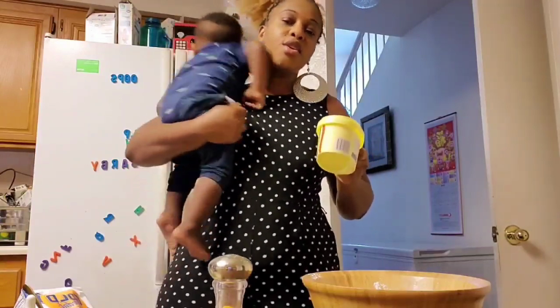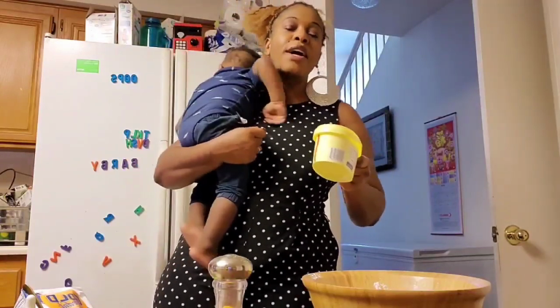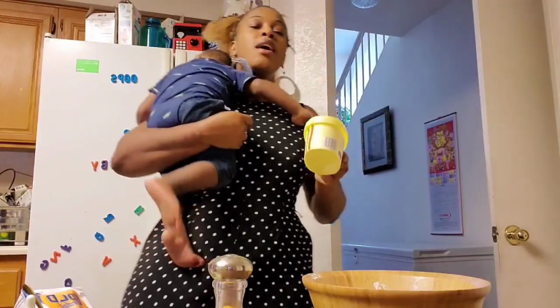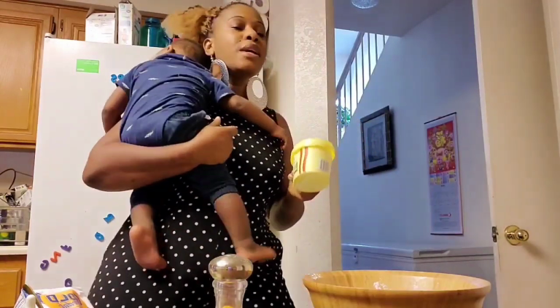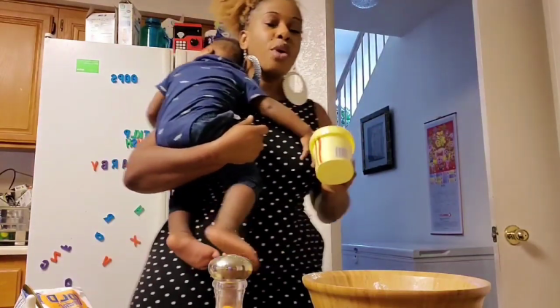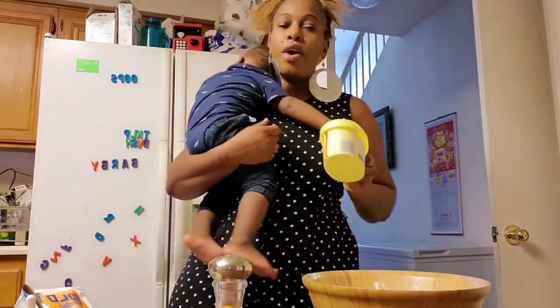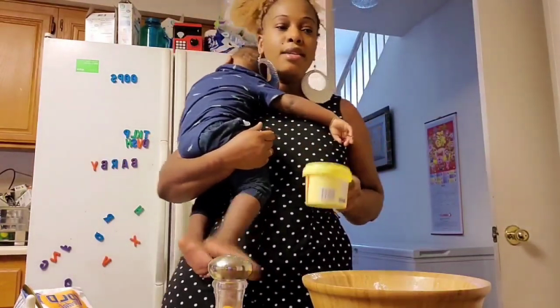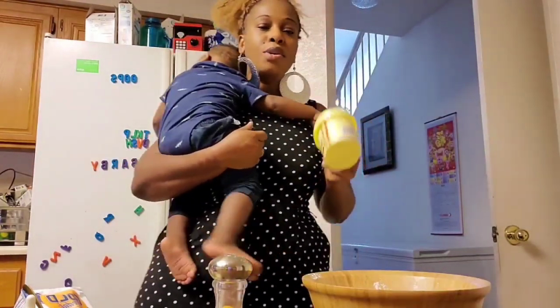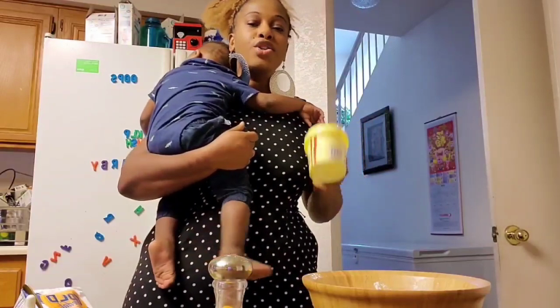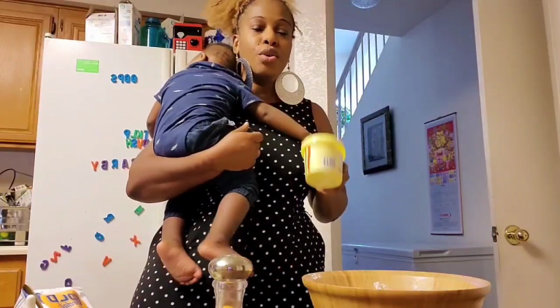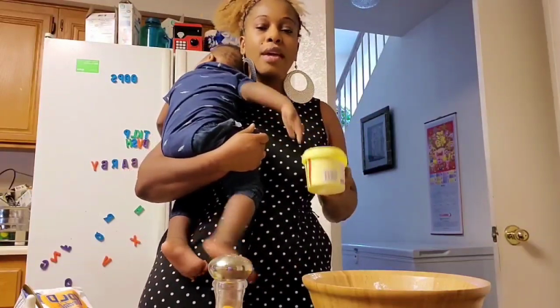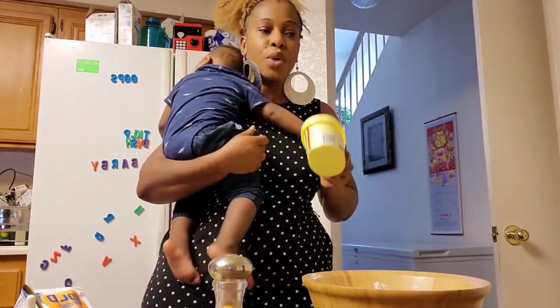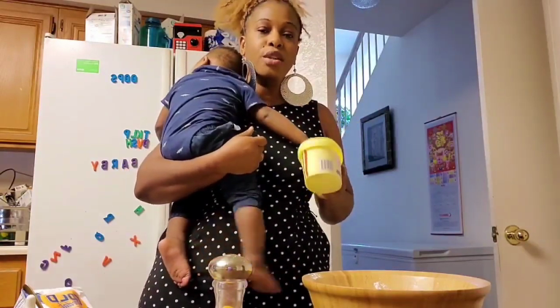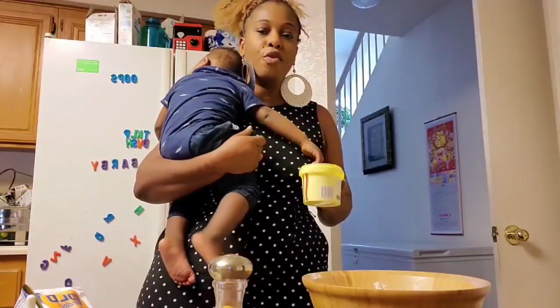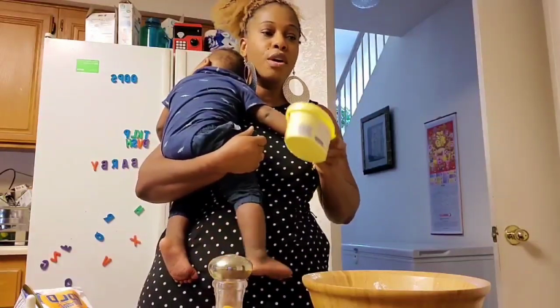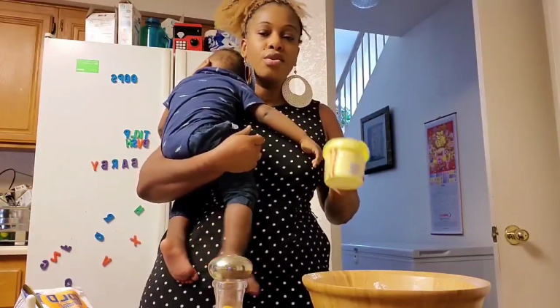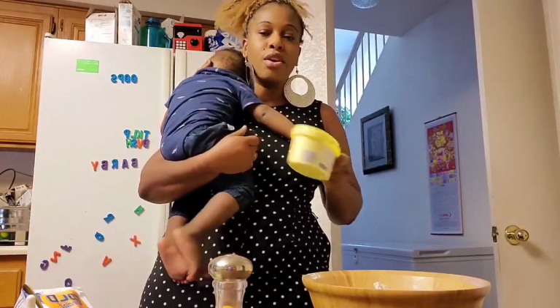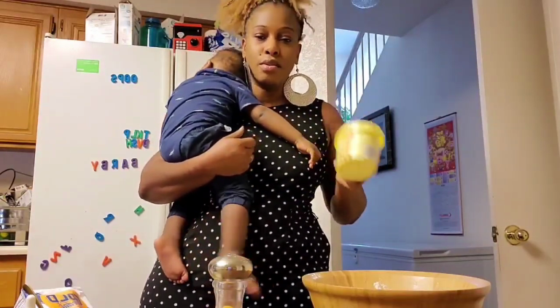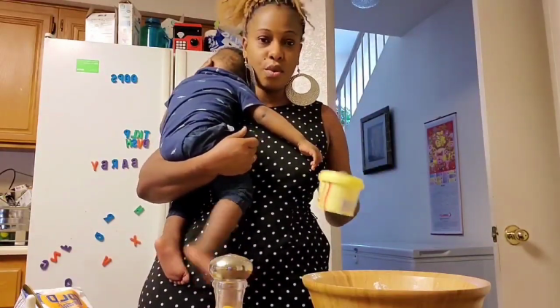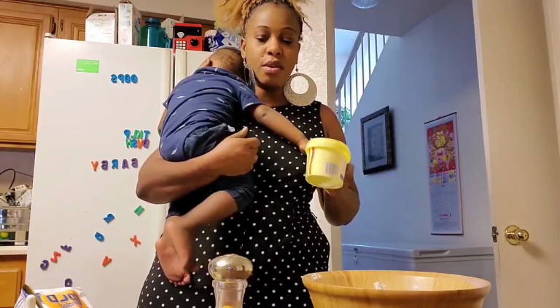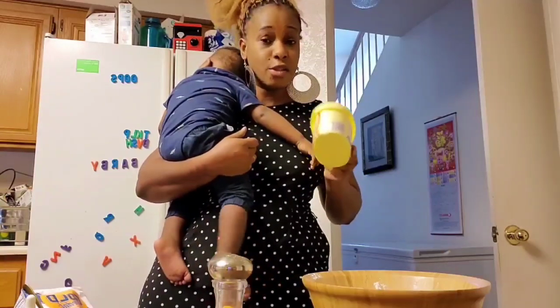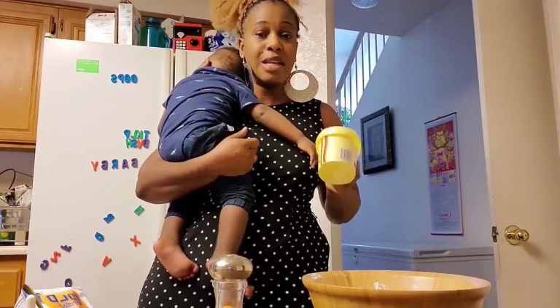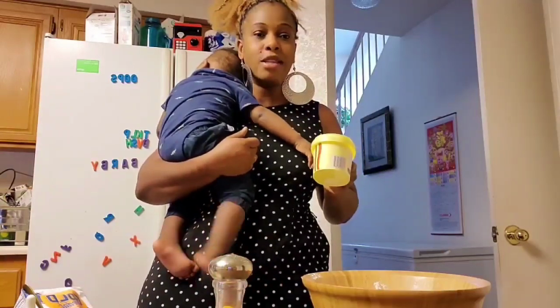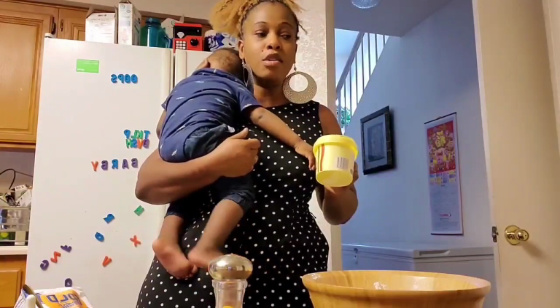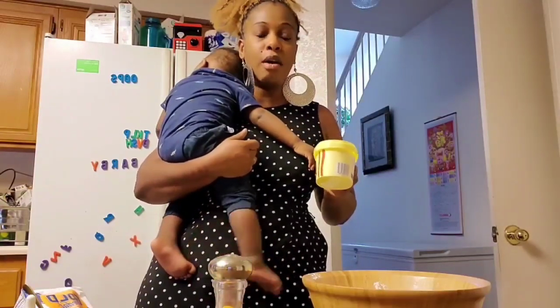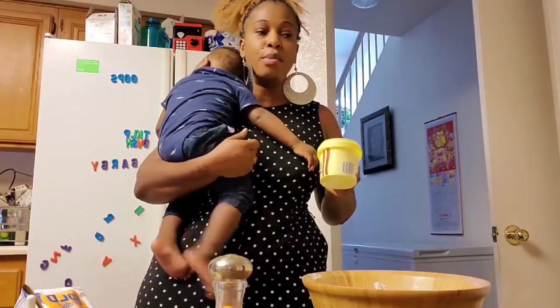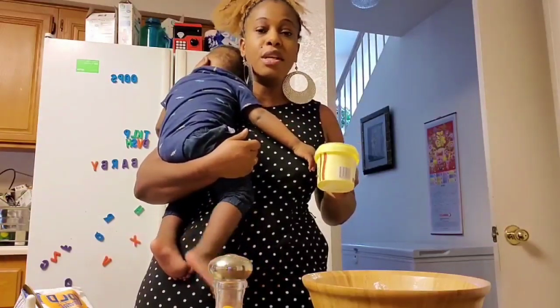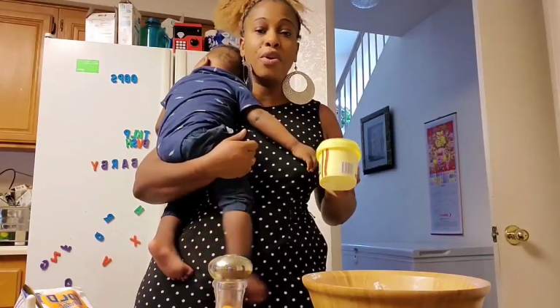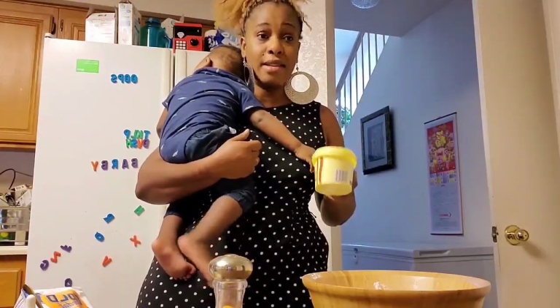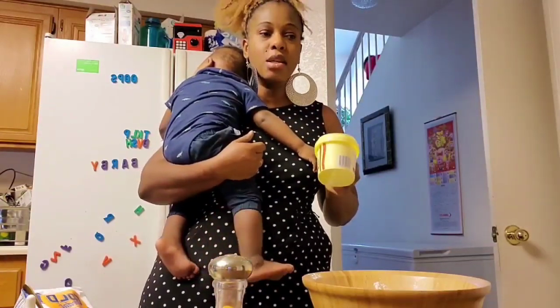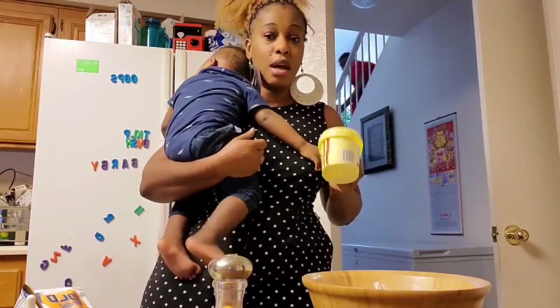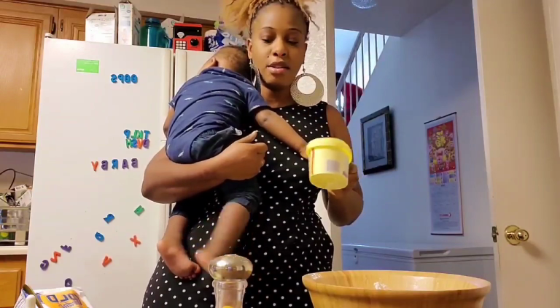Please wash your hands — always wash your hands really well before you start cooking. Especially for galettes, because we are going to be using our hands a lot.